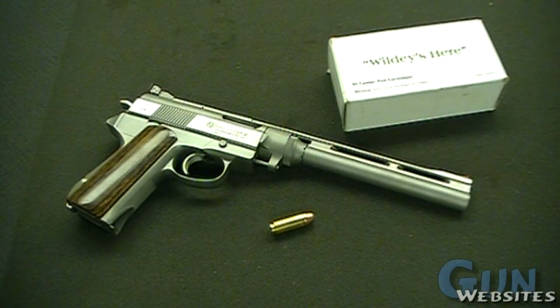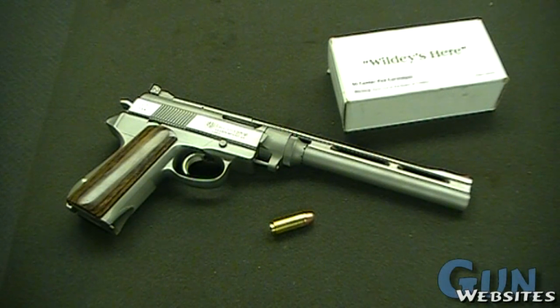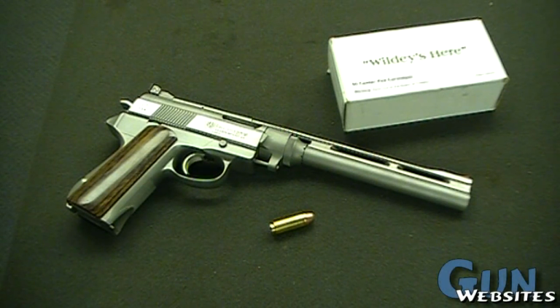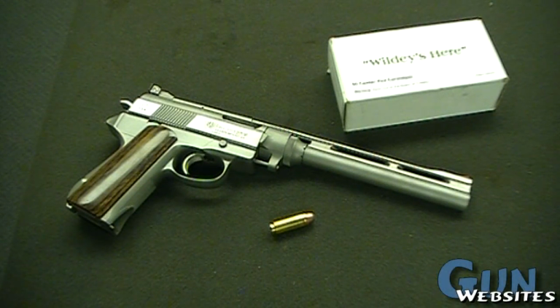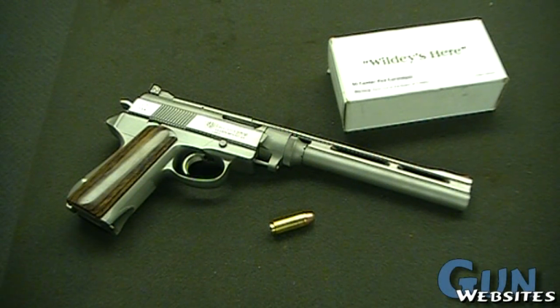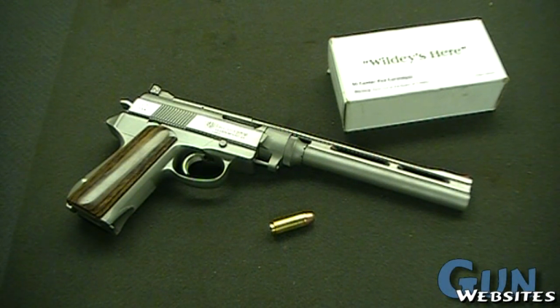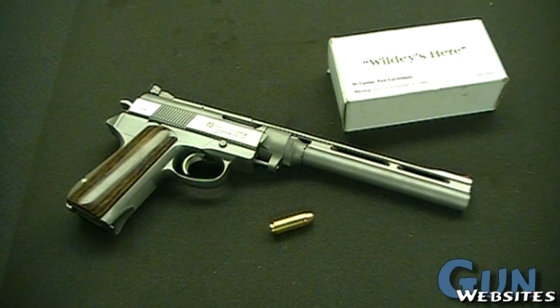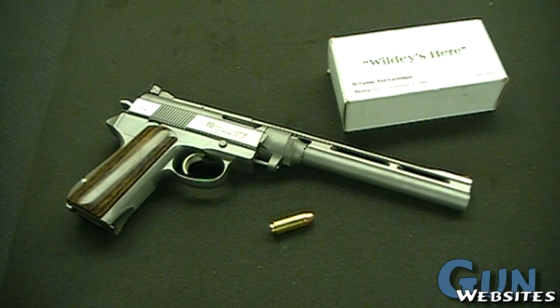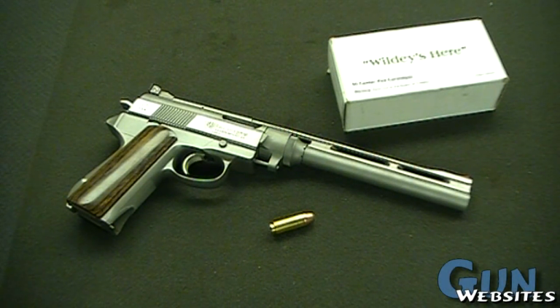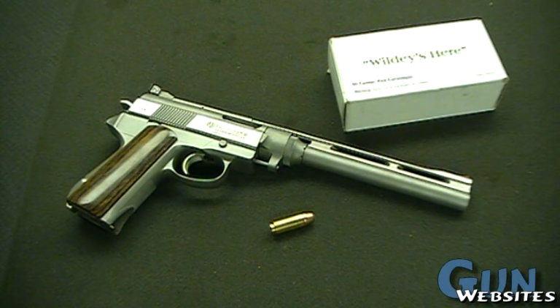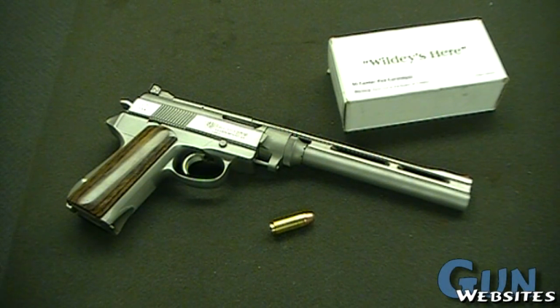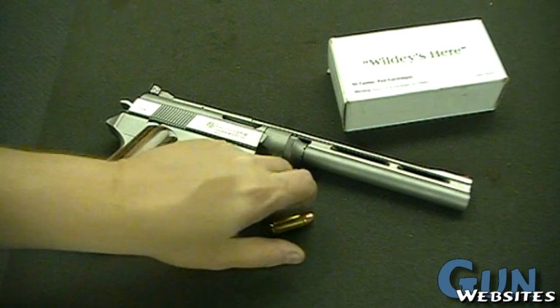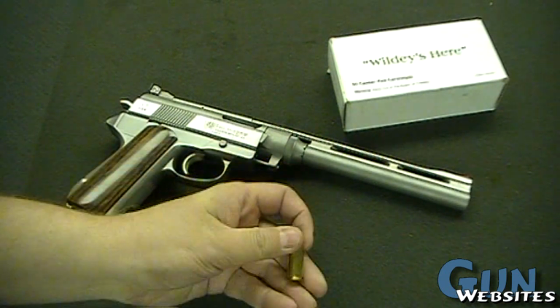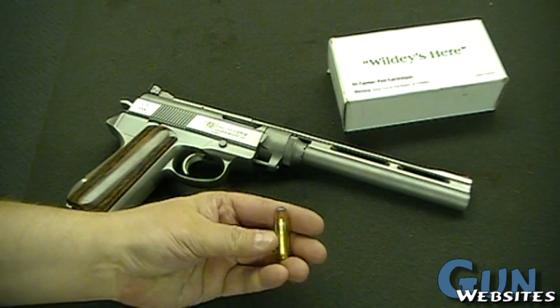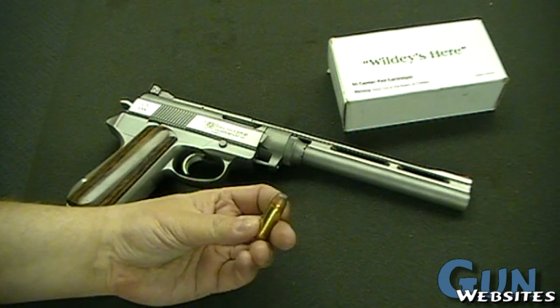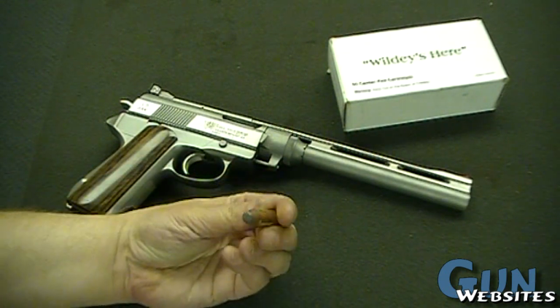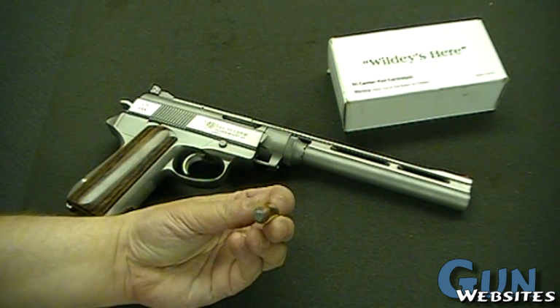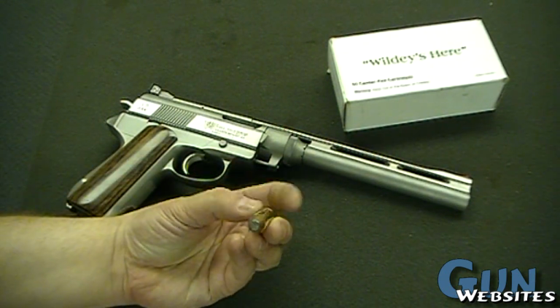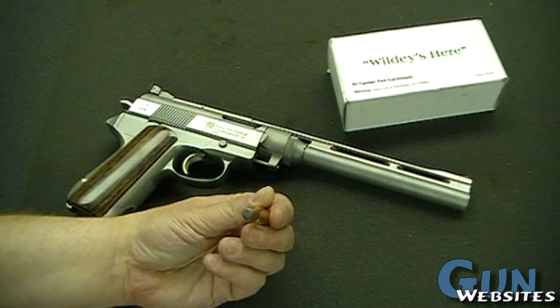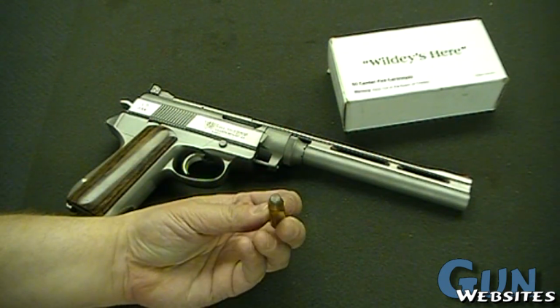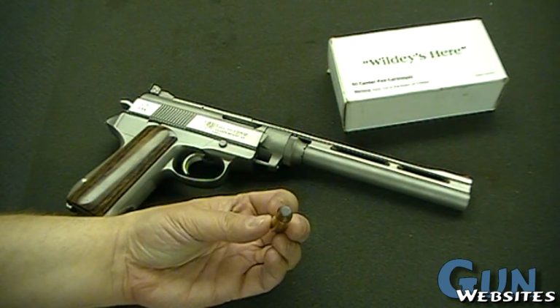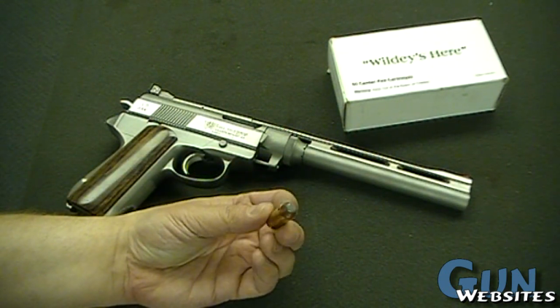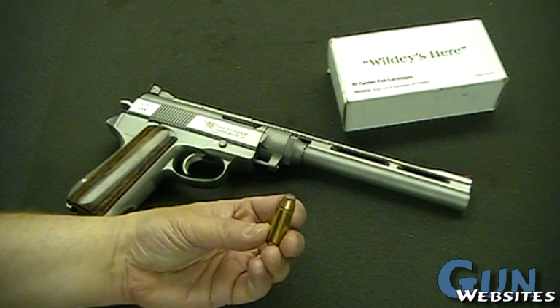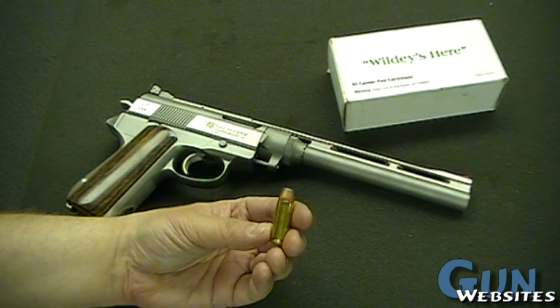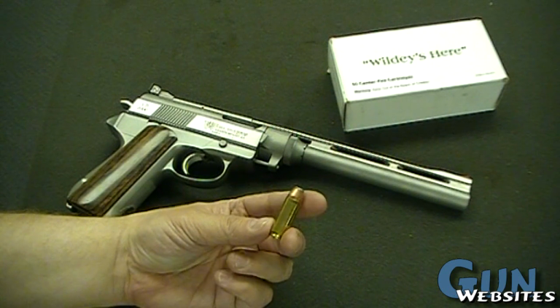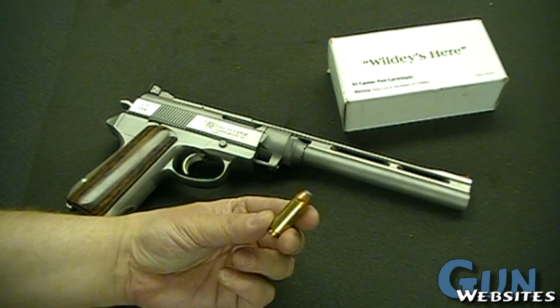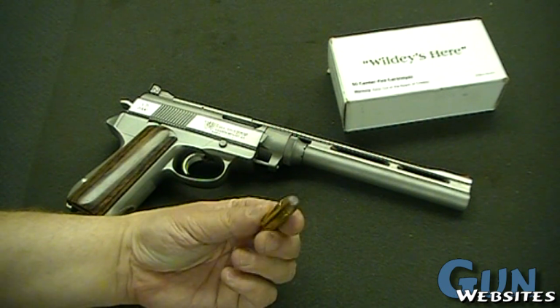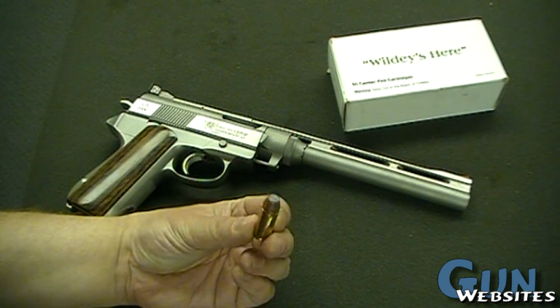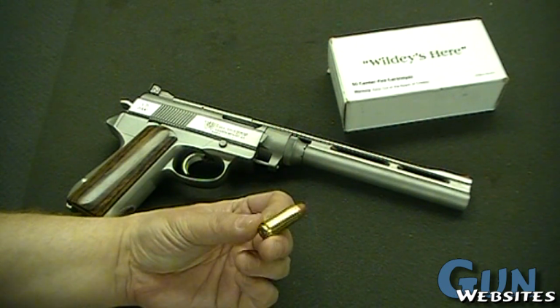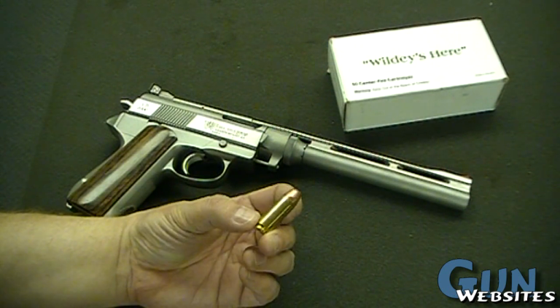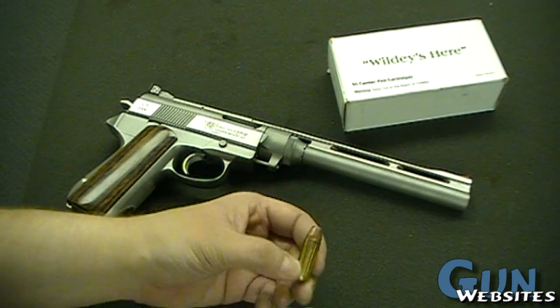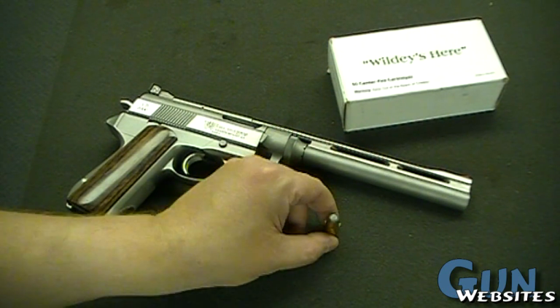Taking a look at another interesting one — don't get to see these too often in the wild. This one is a .475 Wildey Magnum. It's a 300-grain round, just under a .500 — it's a really big bullet.